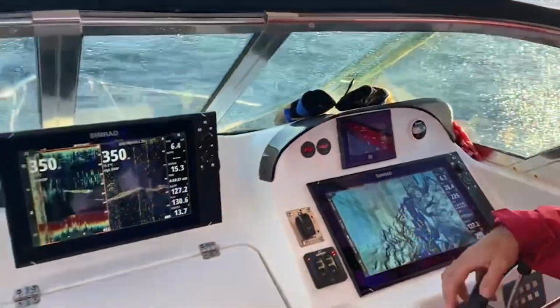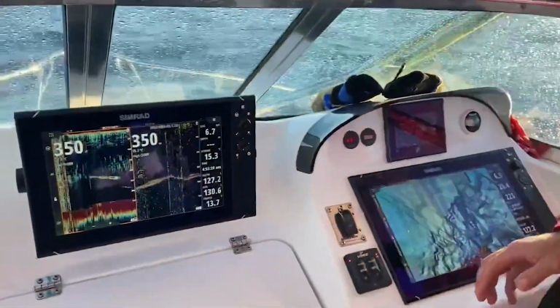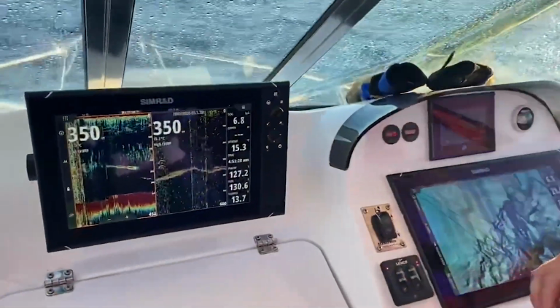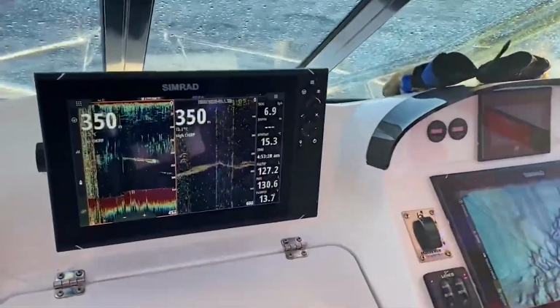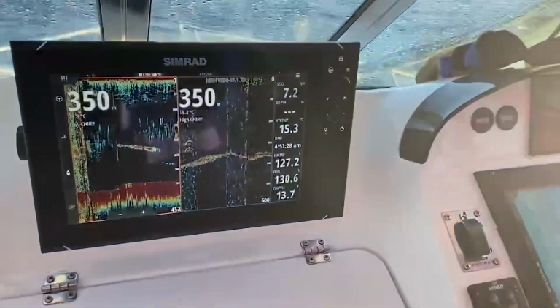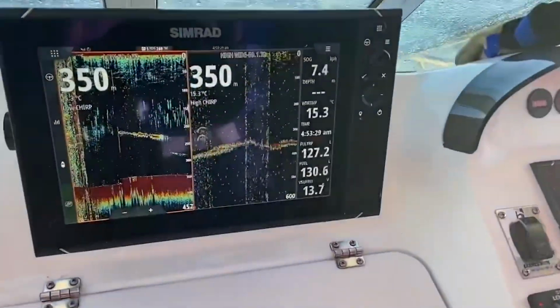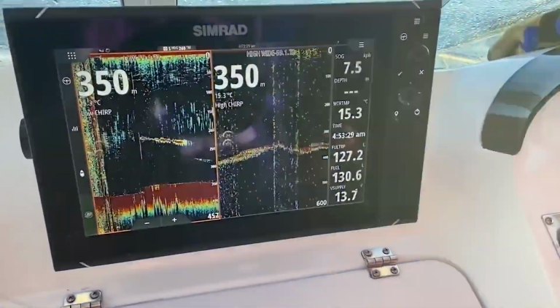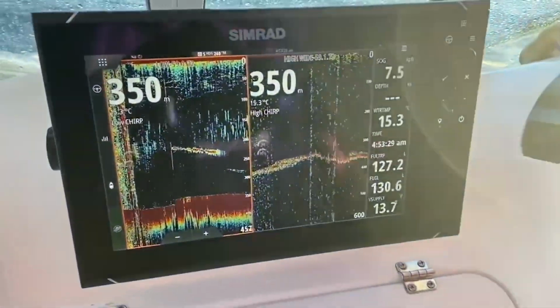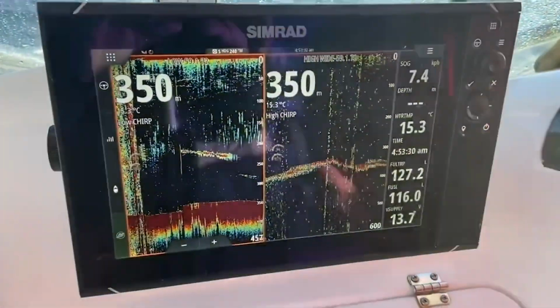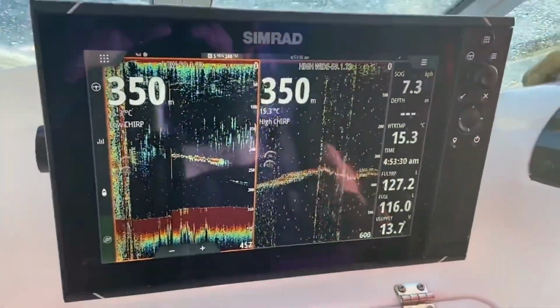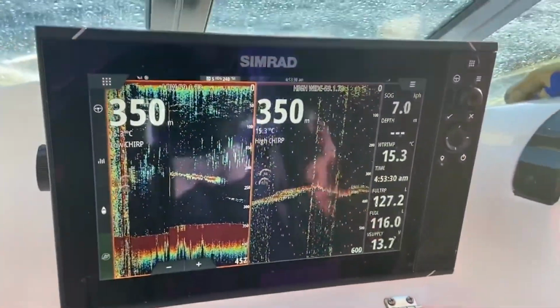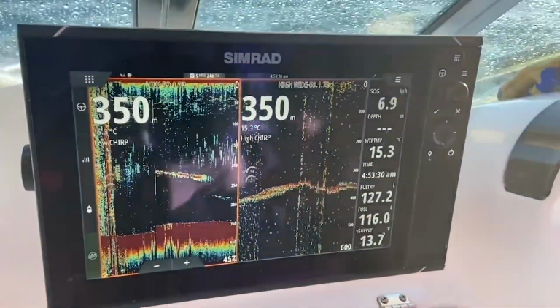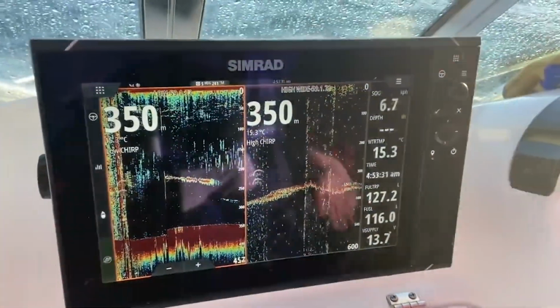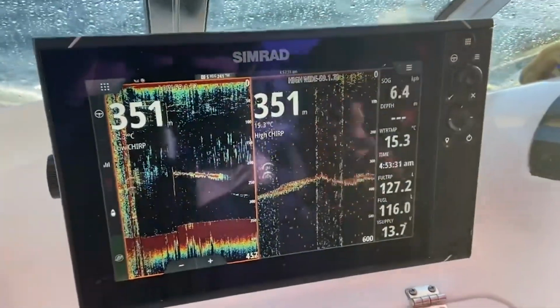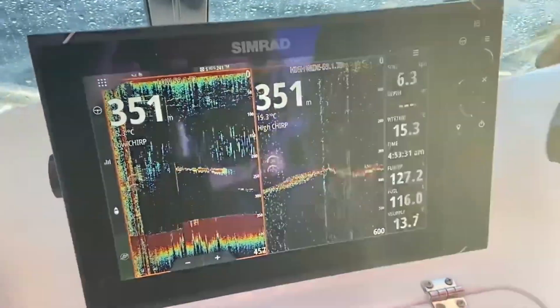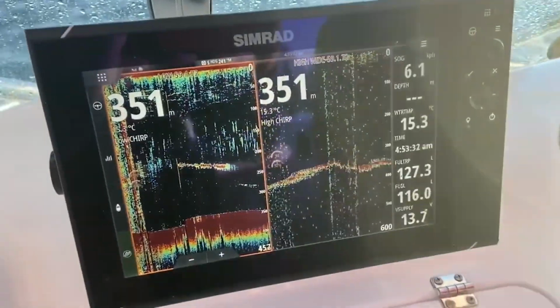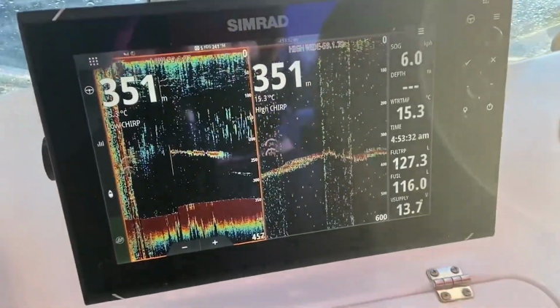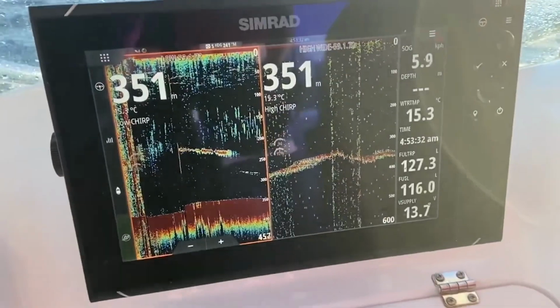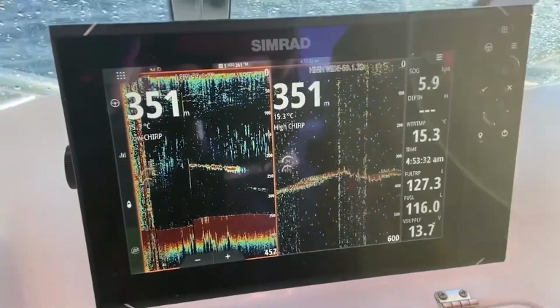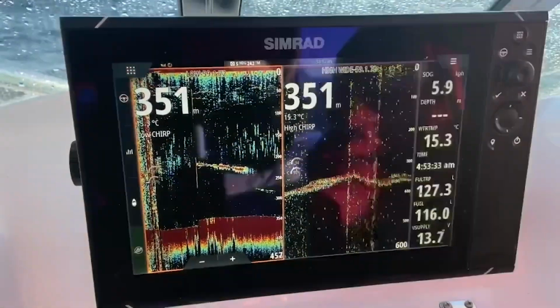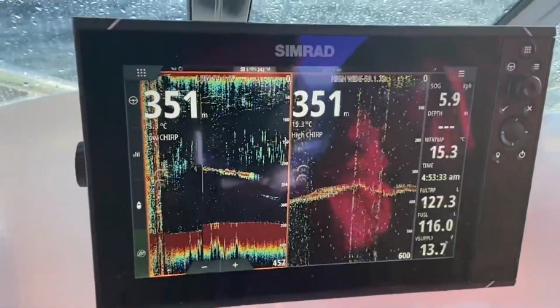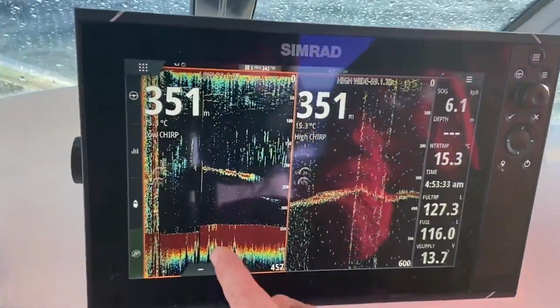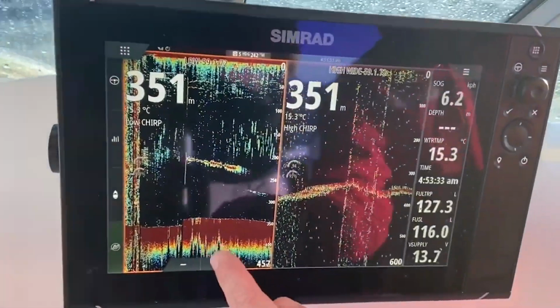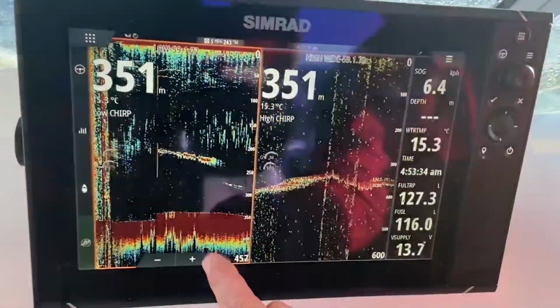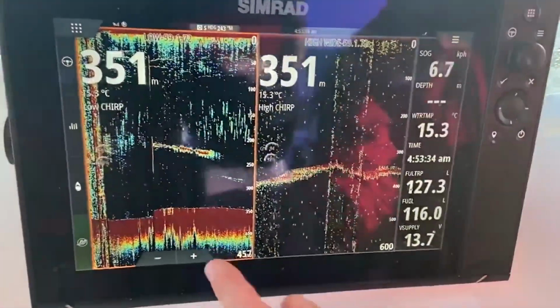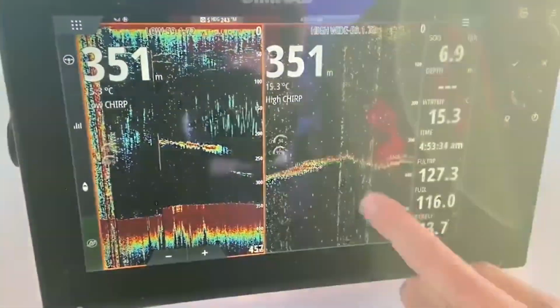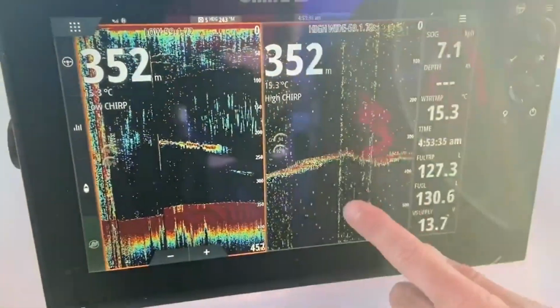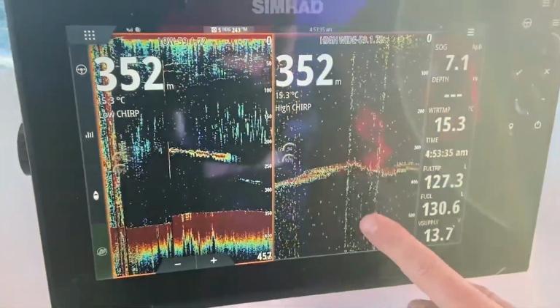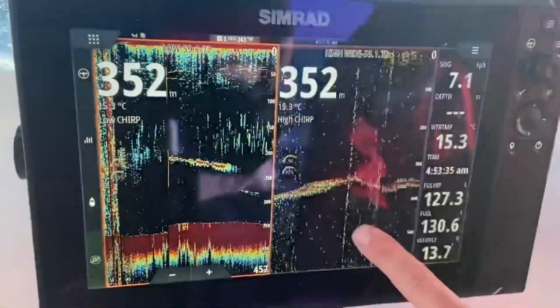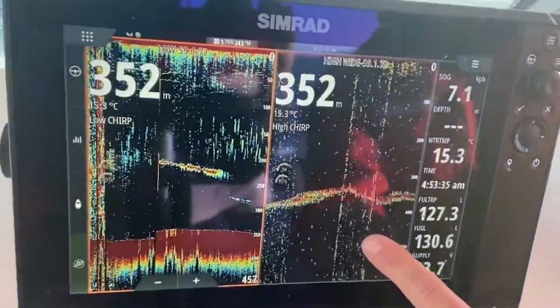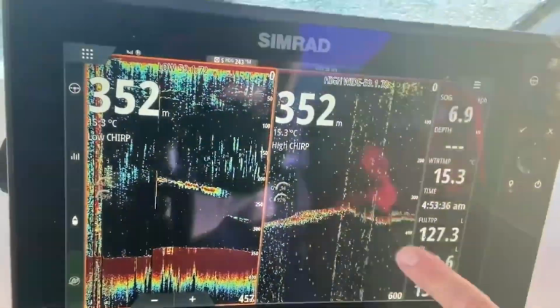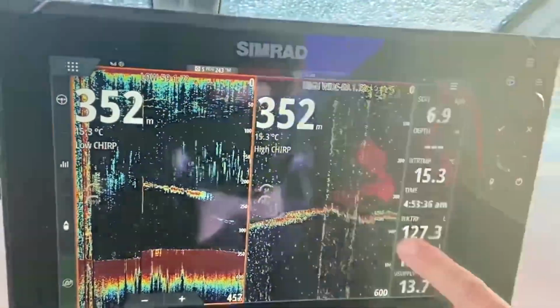Even in 150 odd metres of water they work so well, but here we are in 350. We've got low chirp running on this side and we've got high chirp running on this side.